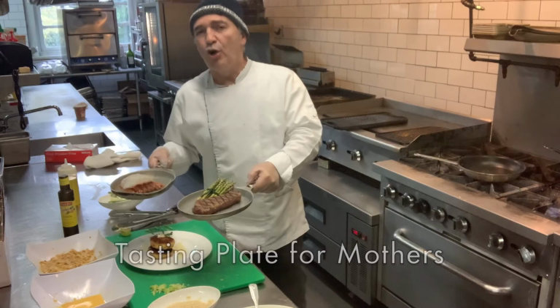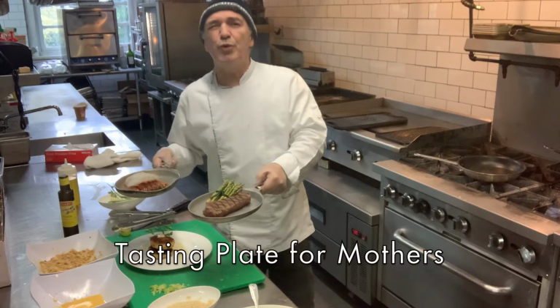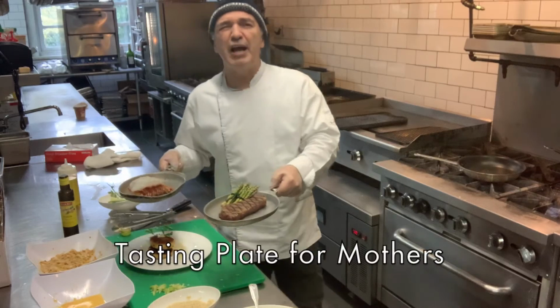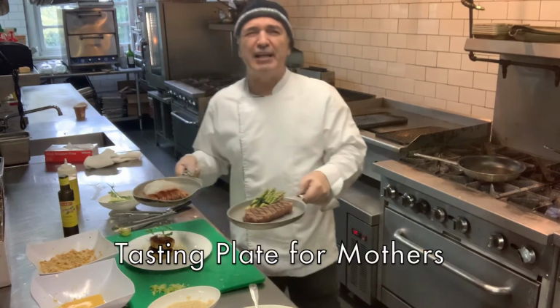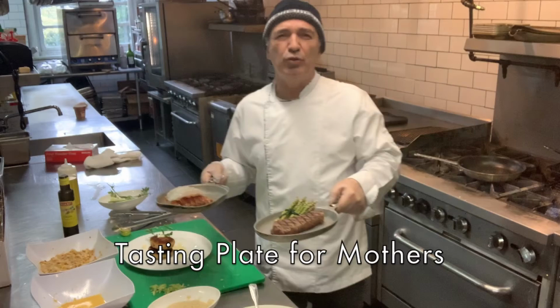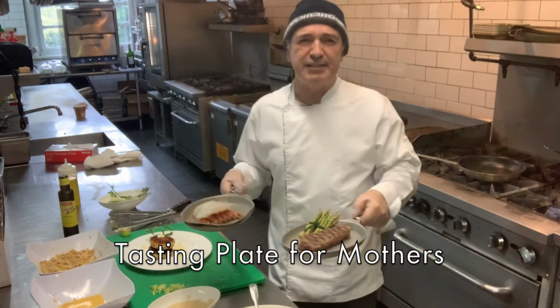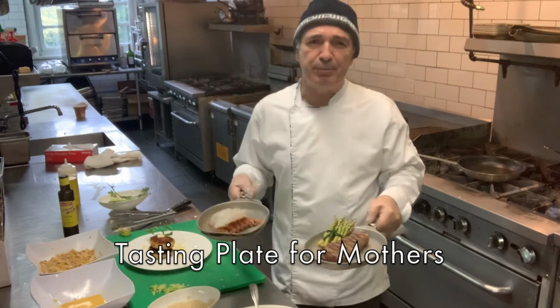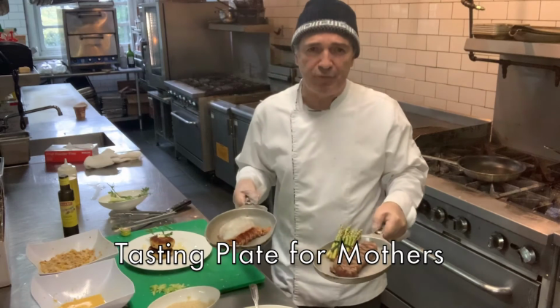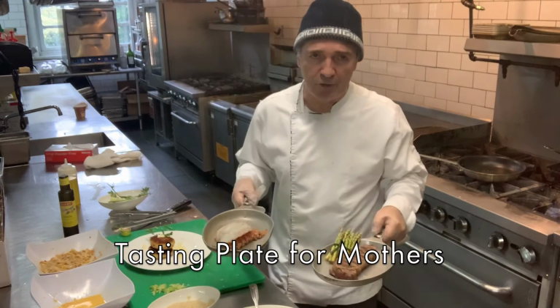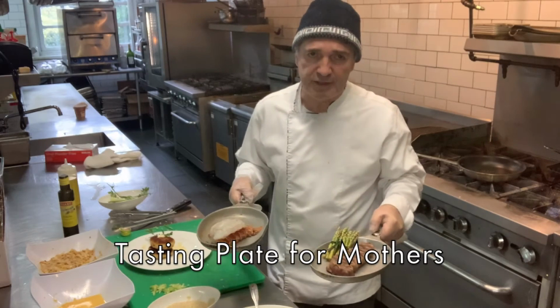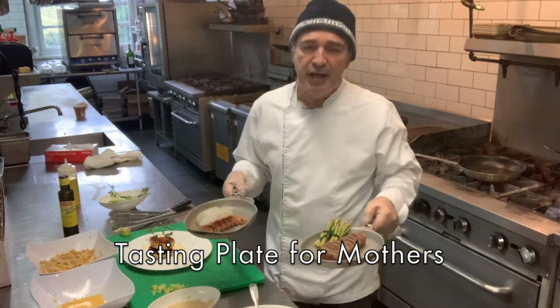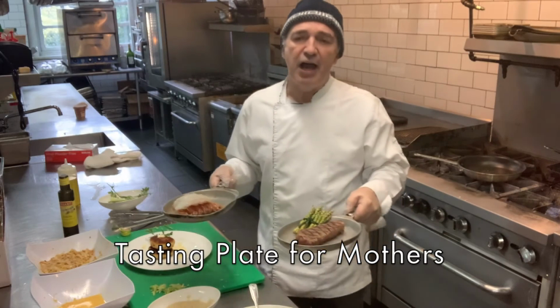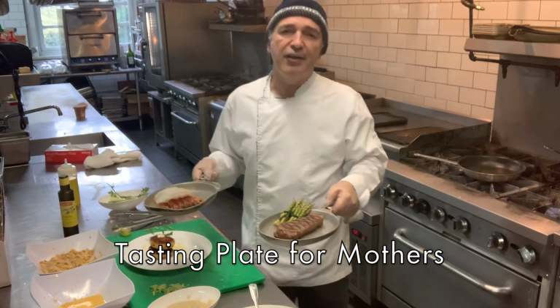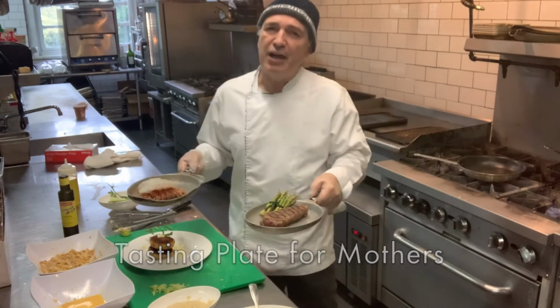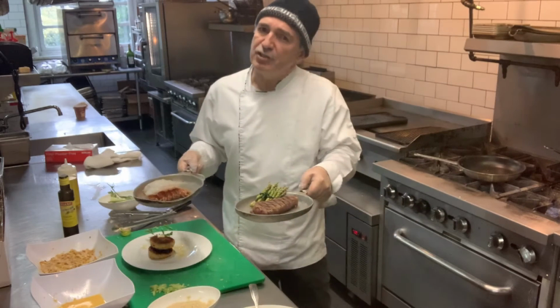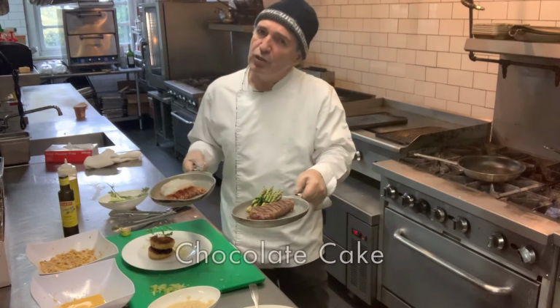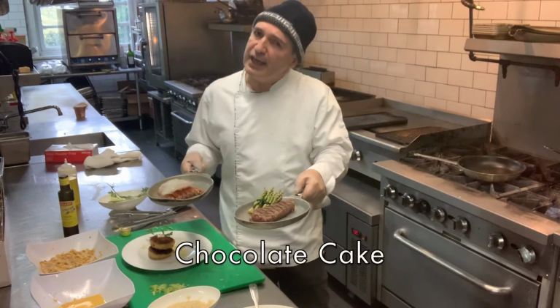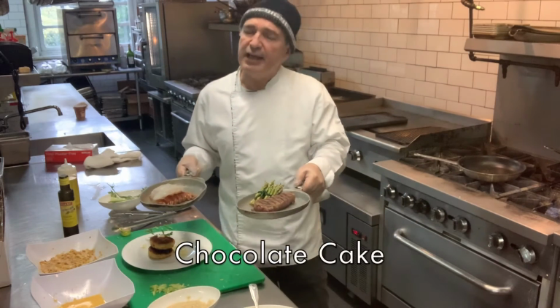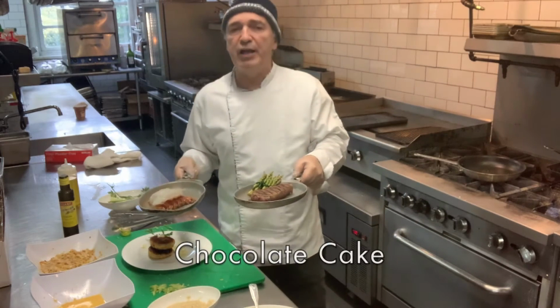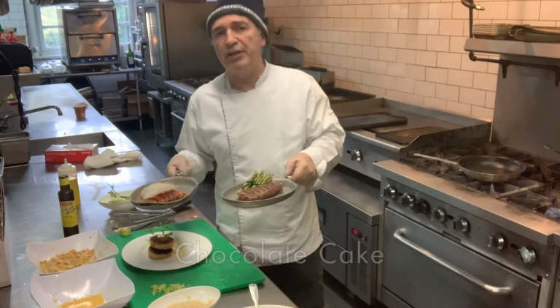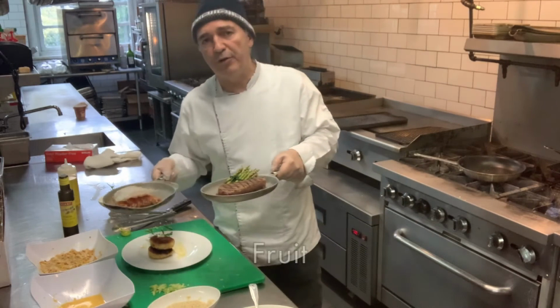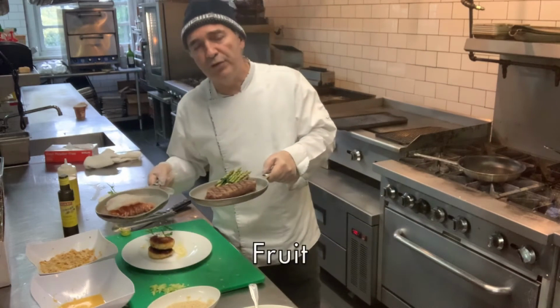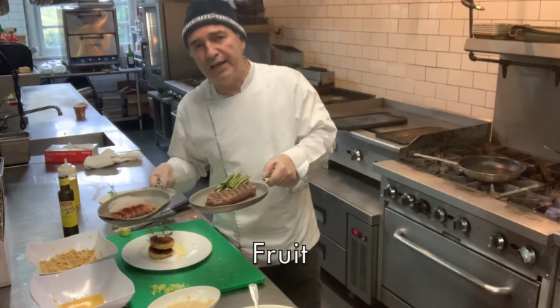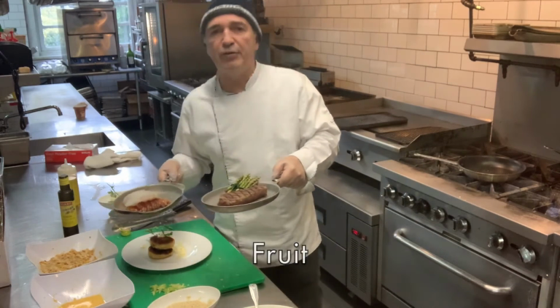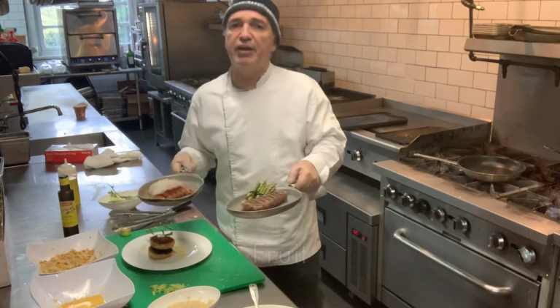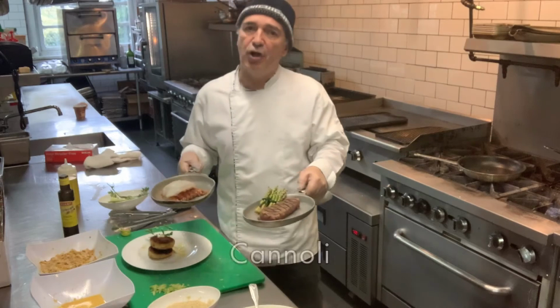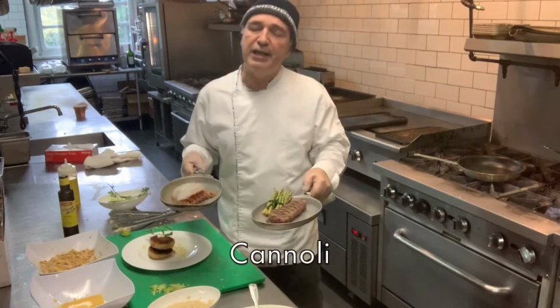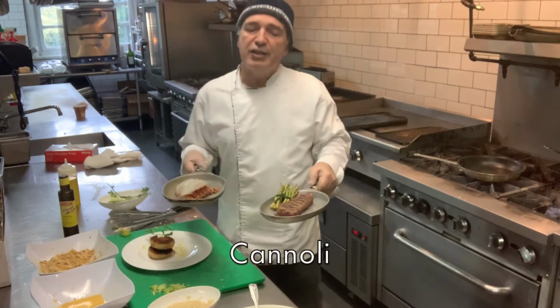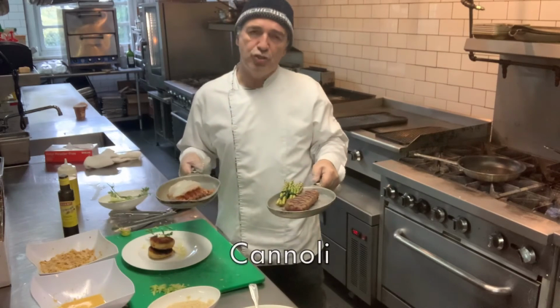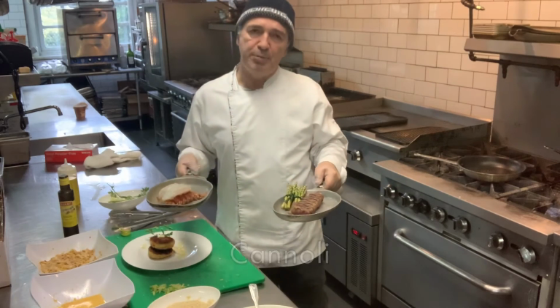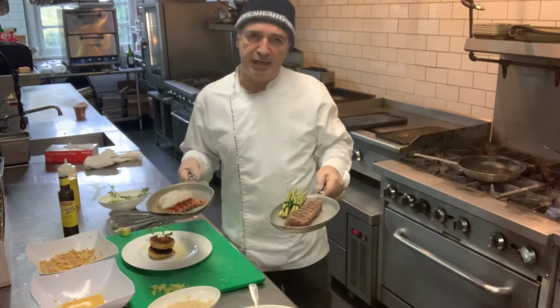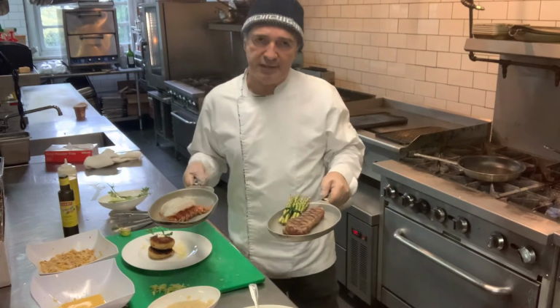We're also going to have a little tasting plate for mothers. I'm going to have chocolate cake, a little bit of fruit, and a cannoli. So it's going to be very nice.